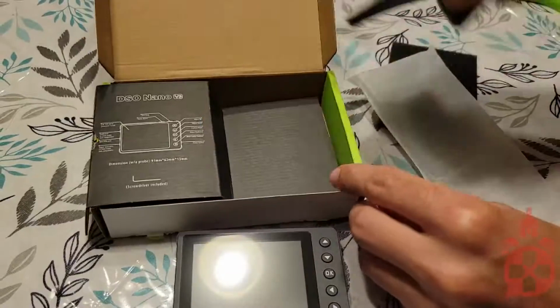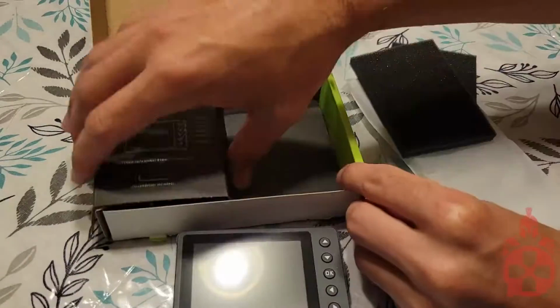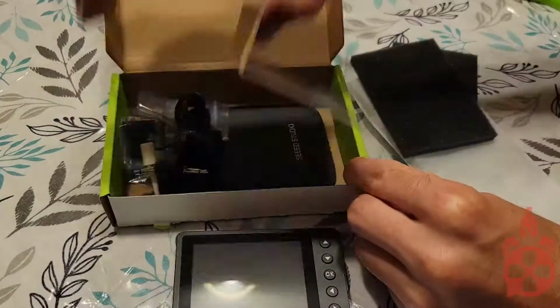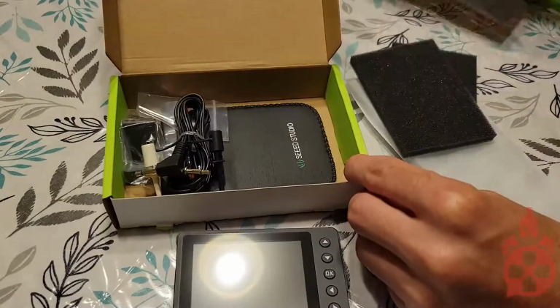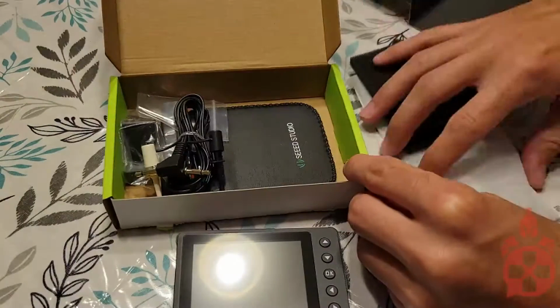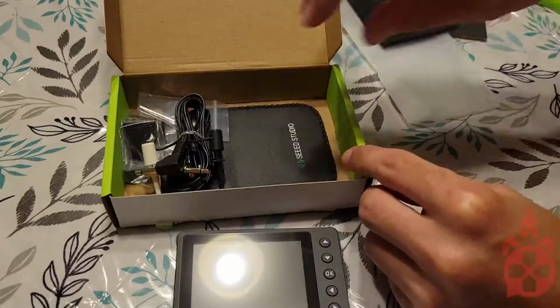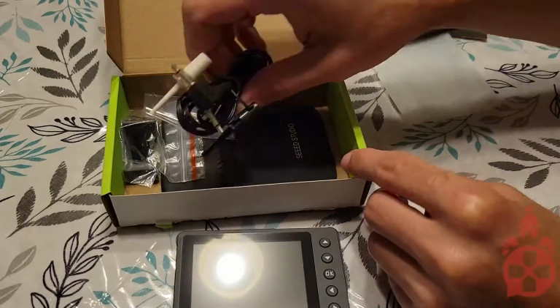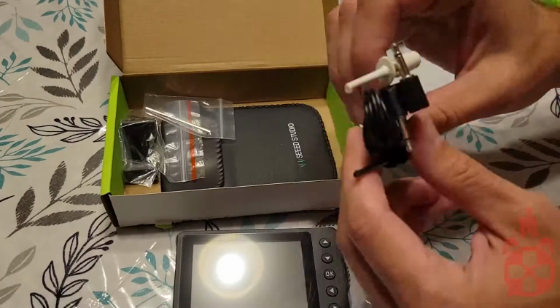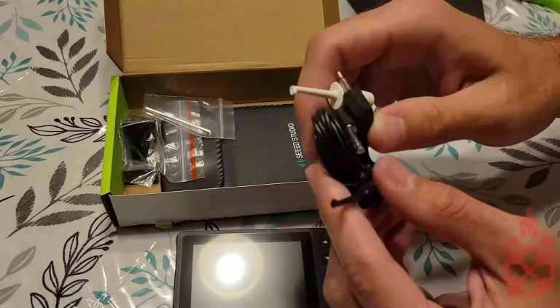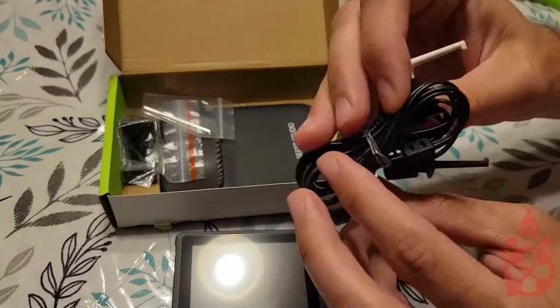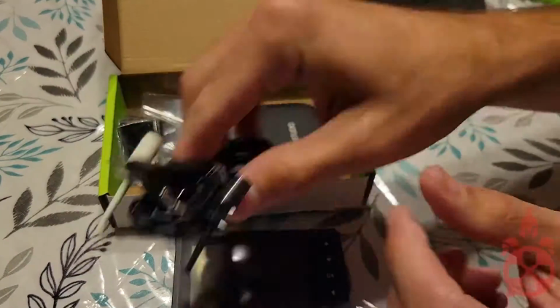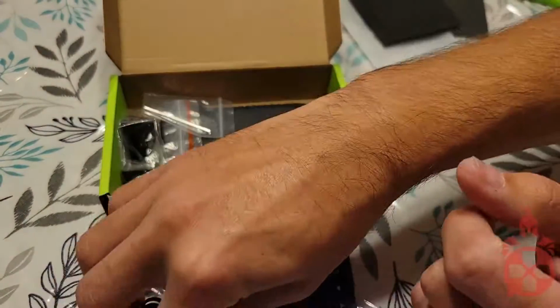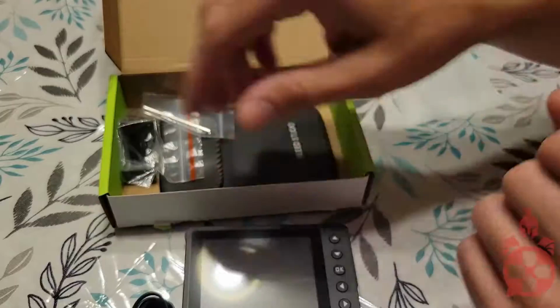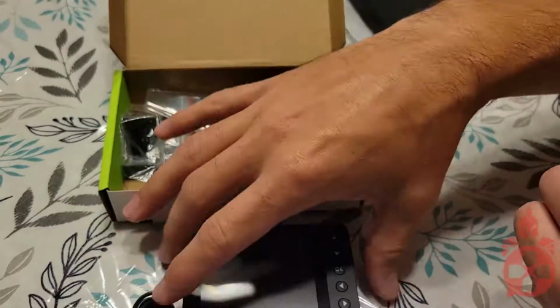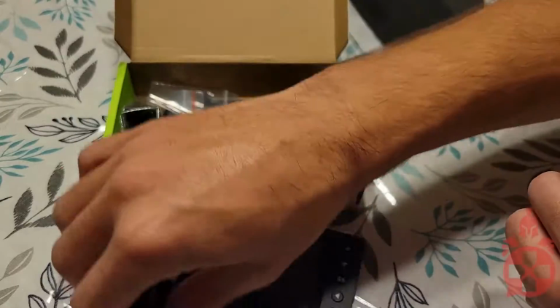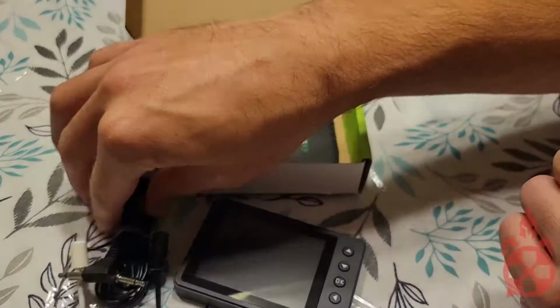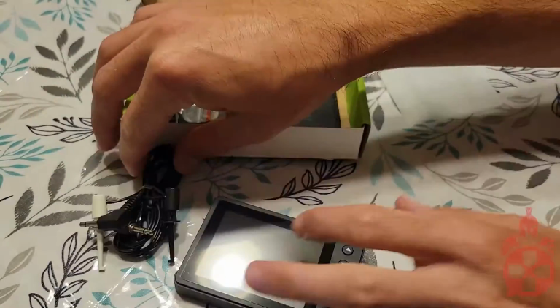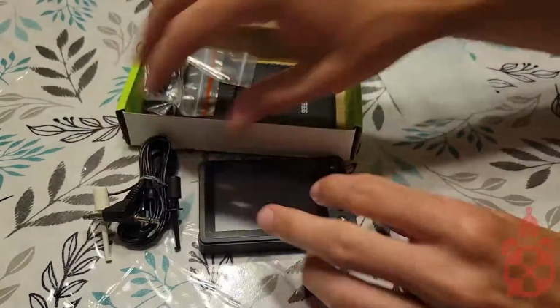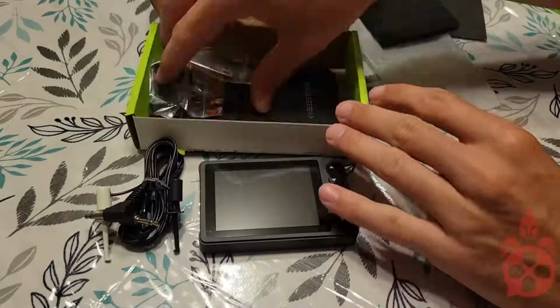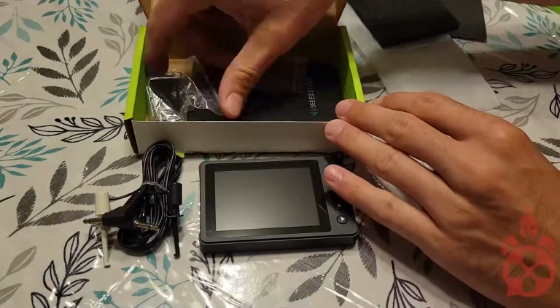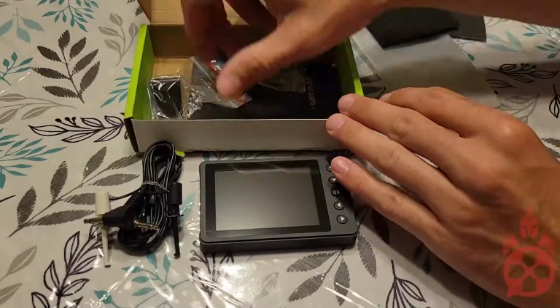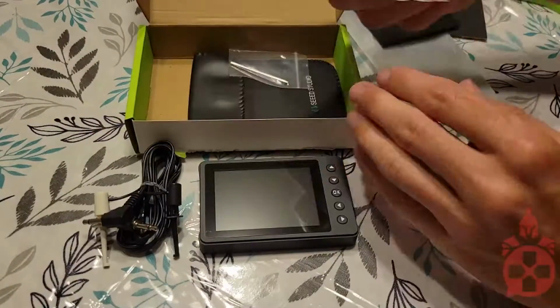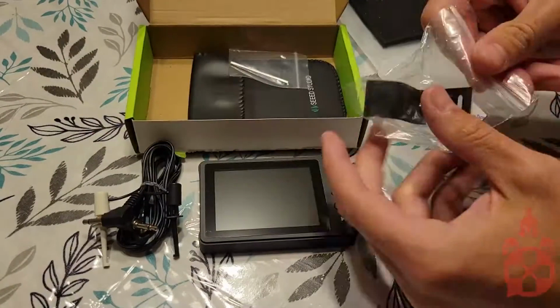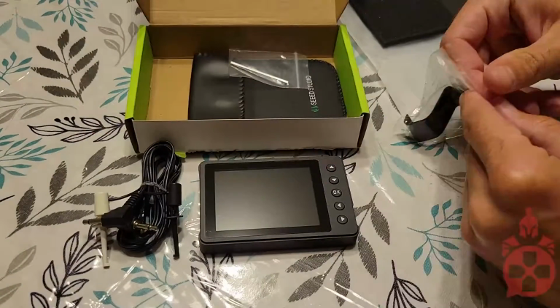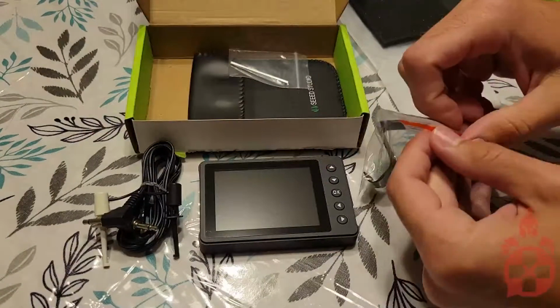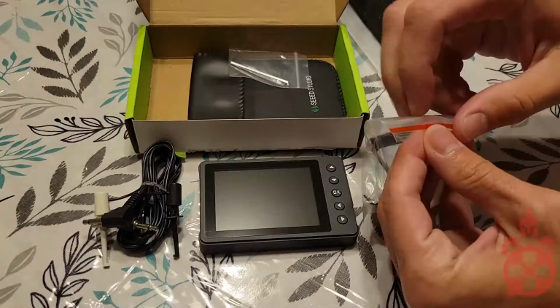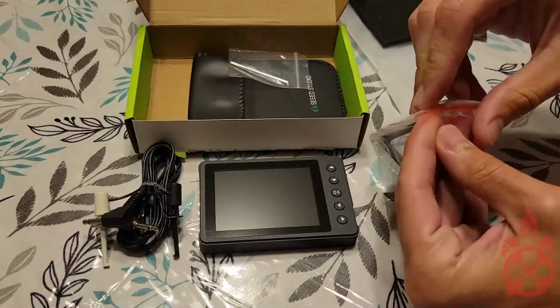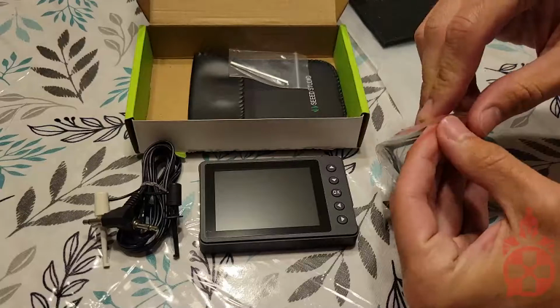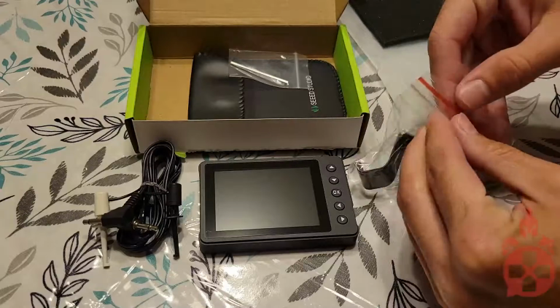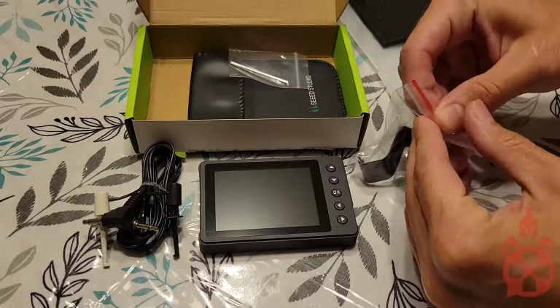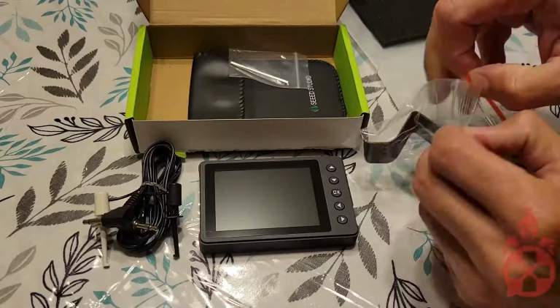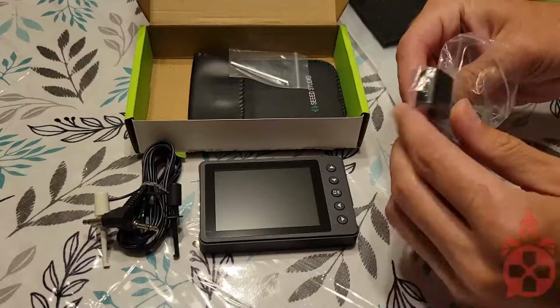The scope comes with the scope itself, two types of connectors — breadboard pin style and the little pinch style connectors — and a nice leather sleeve for easy storage in your pocket protector.